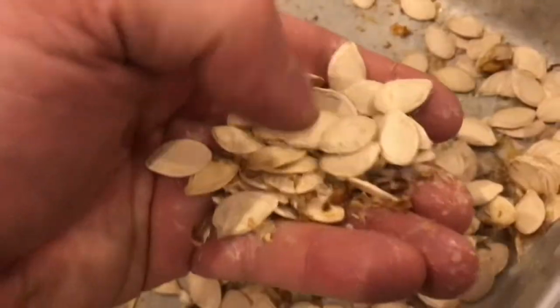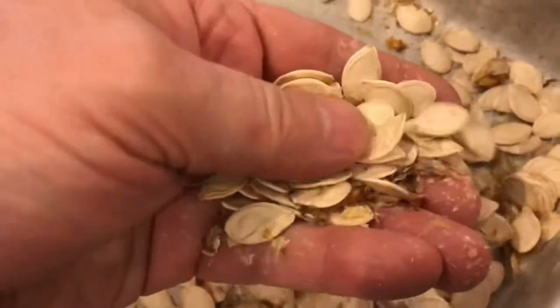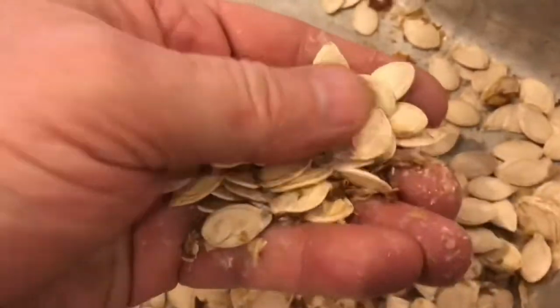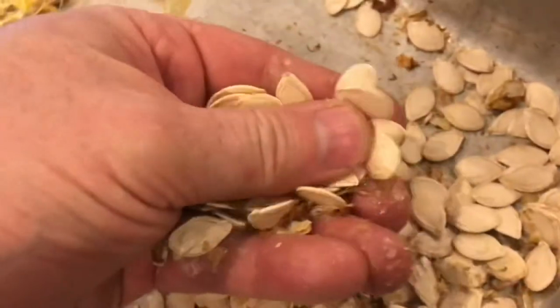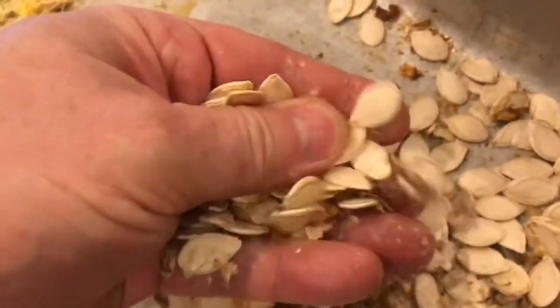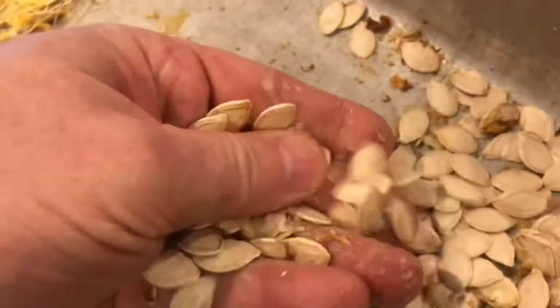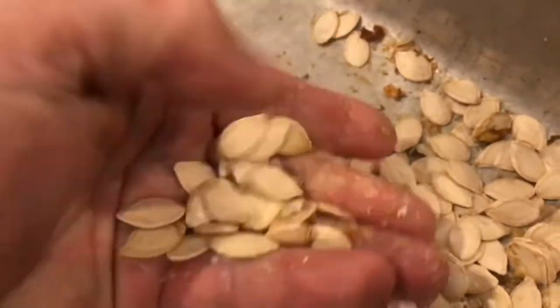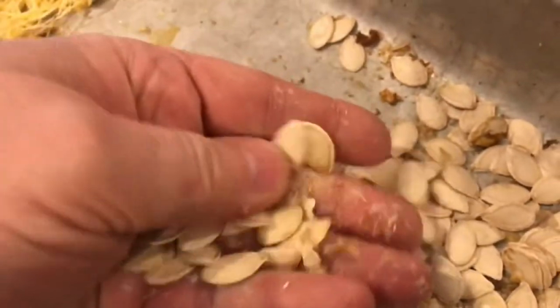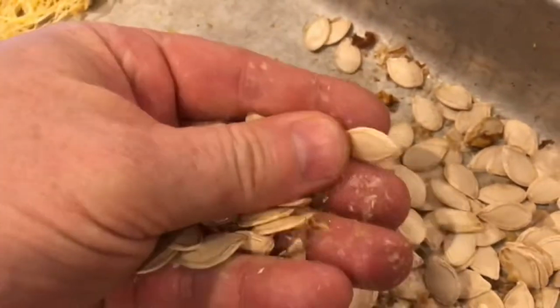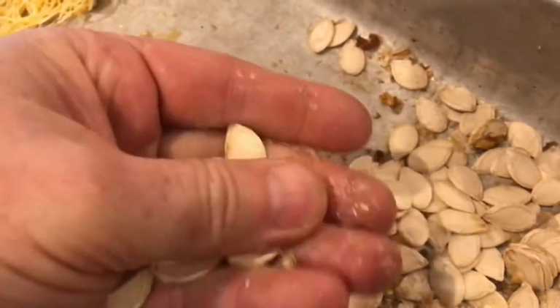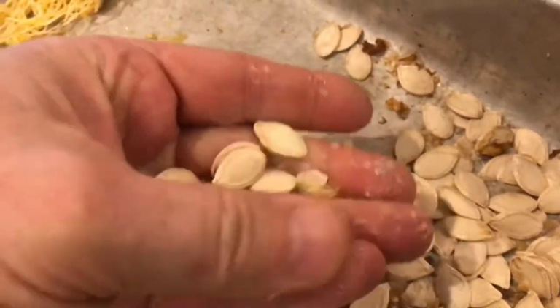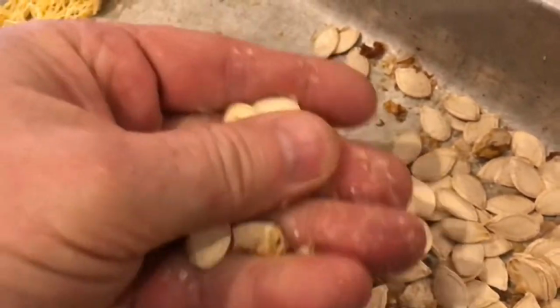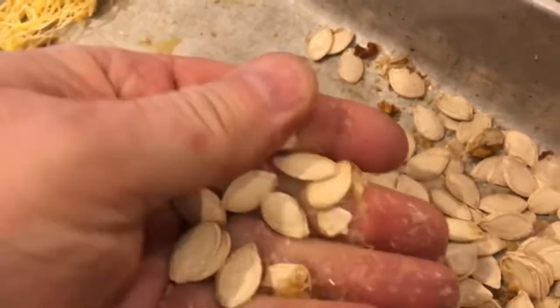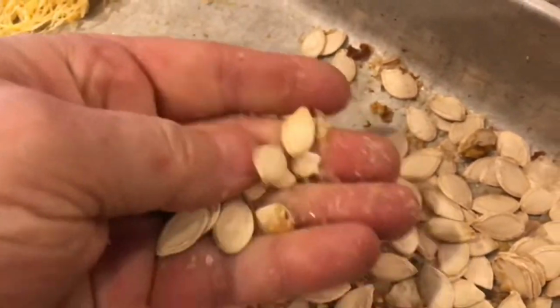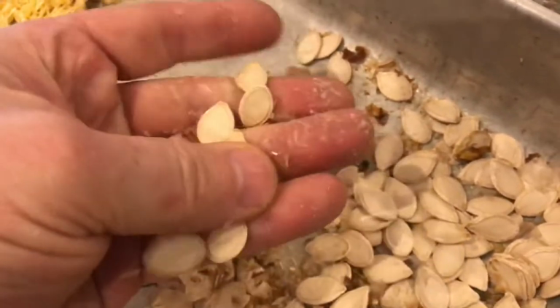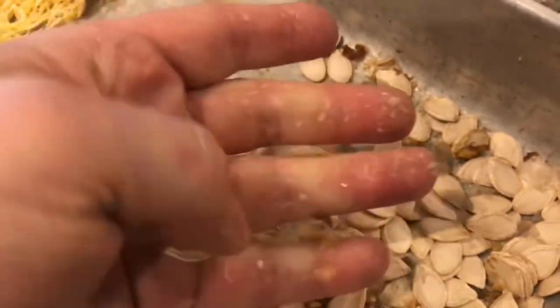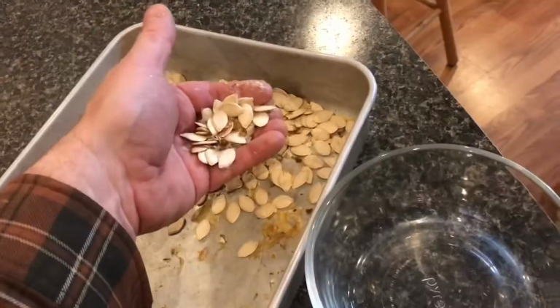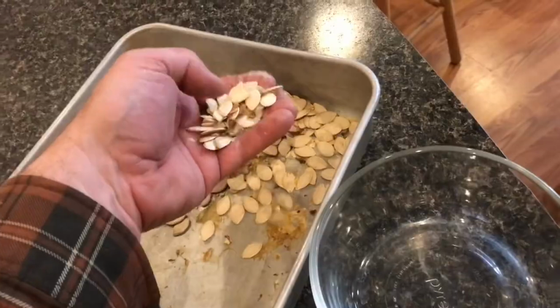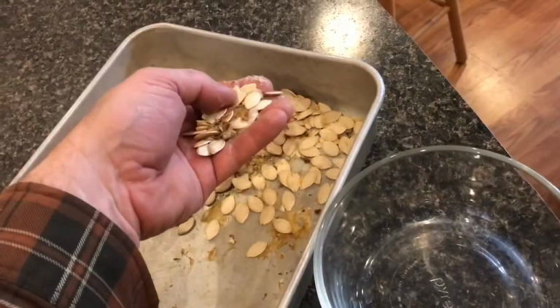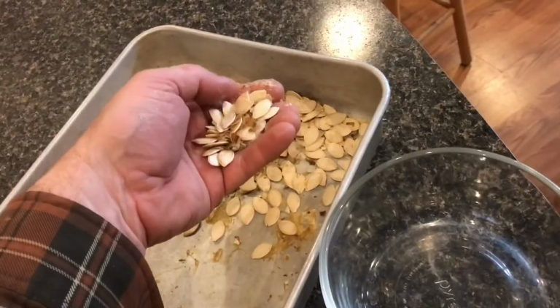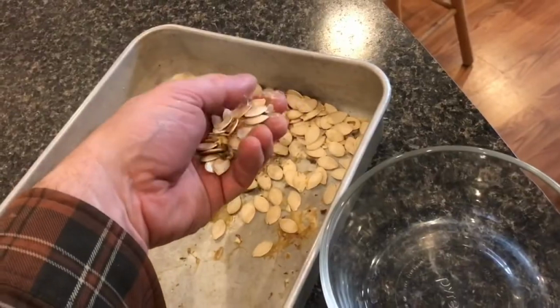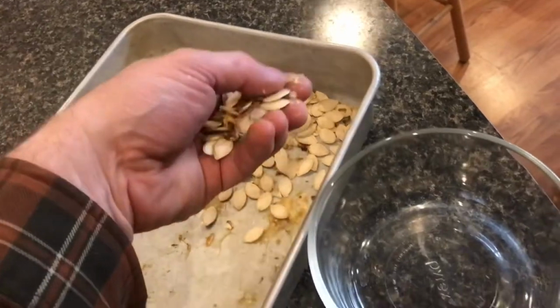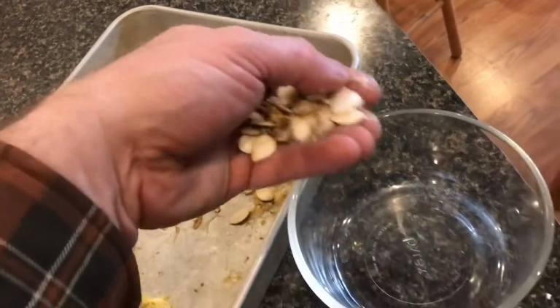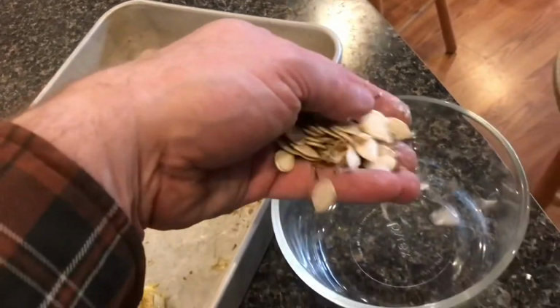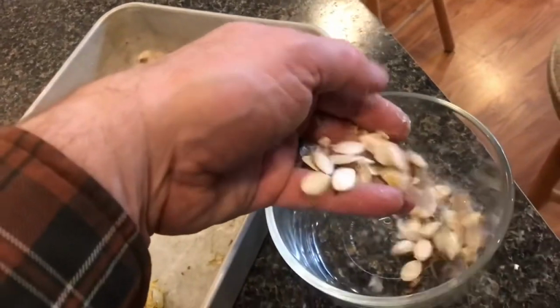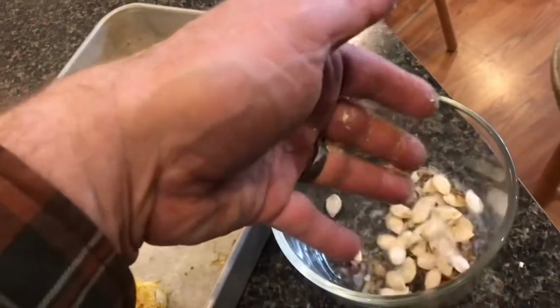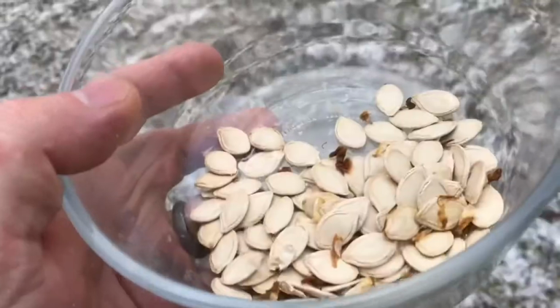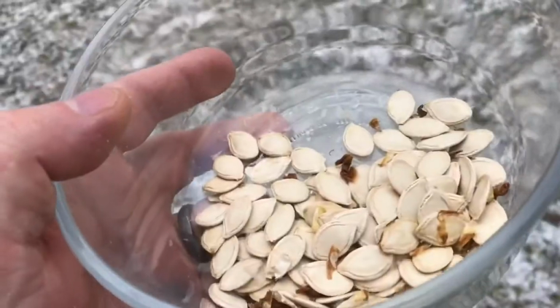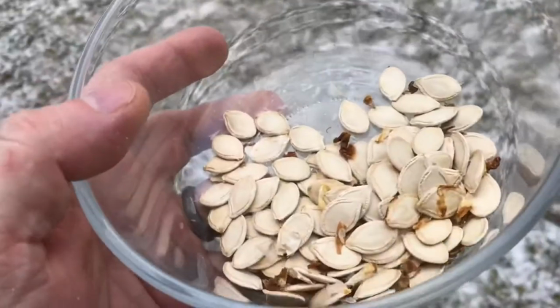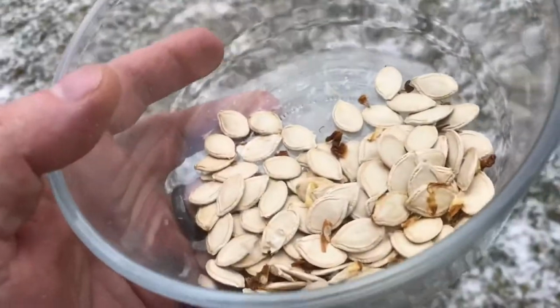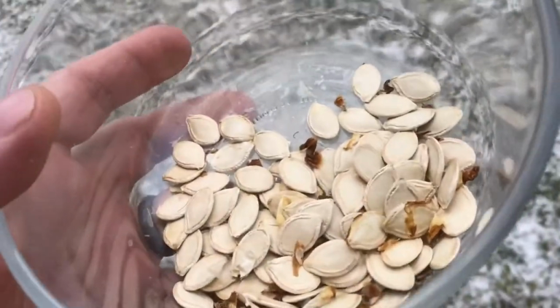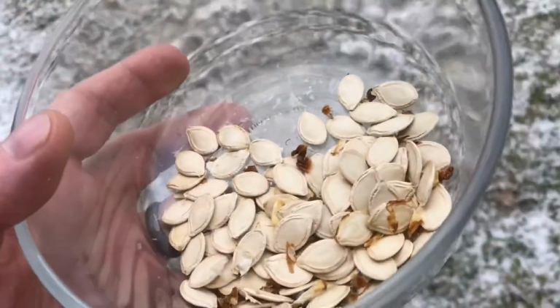By simply rubbing it between your fingers, the pulp just rubs right off. An easy way to remove the dried pulp is to put it into a bowl, take it outside, and just blow it out.